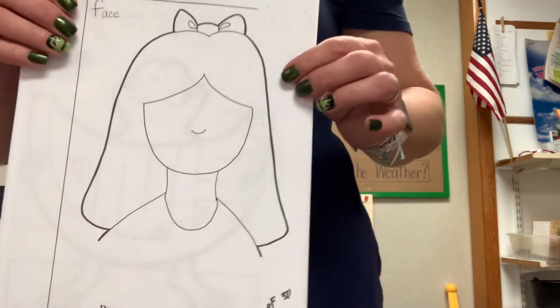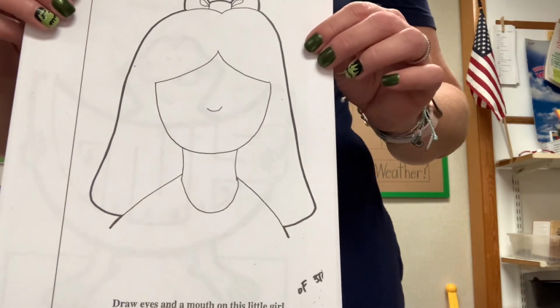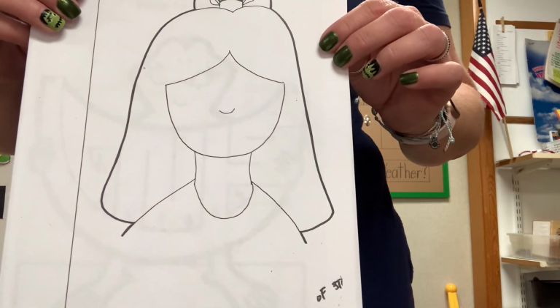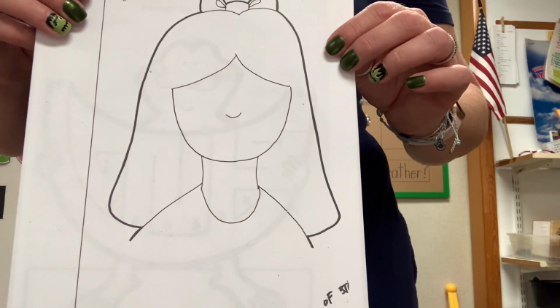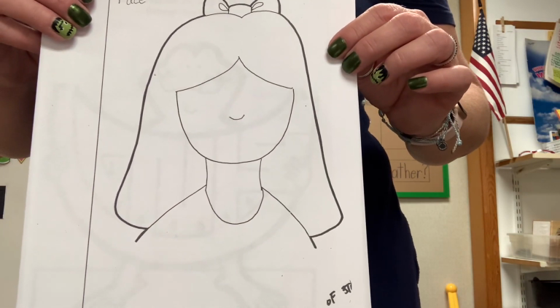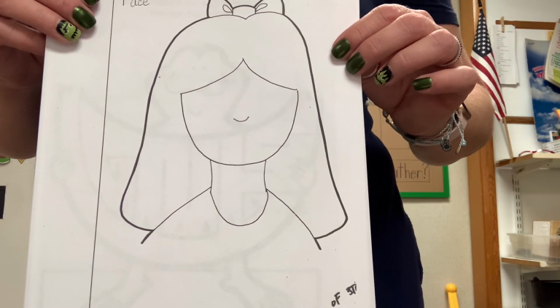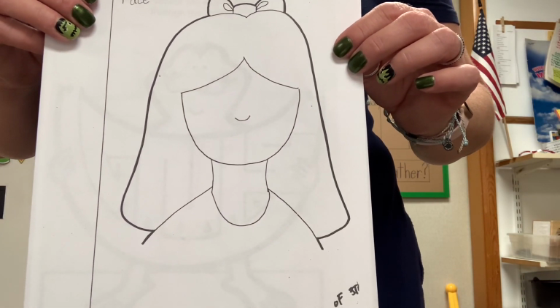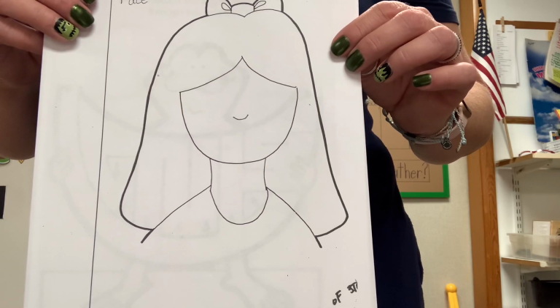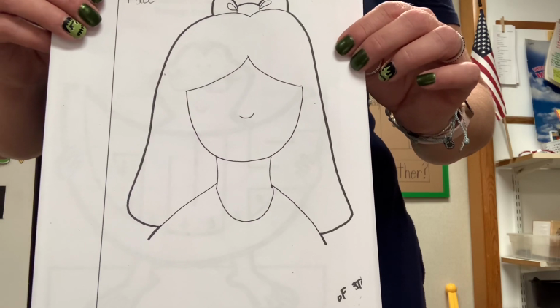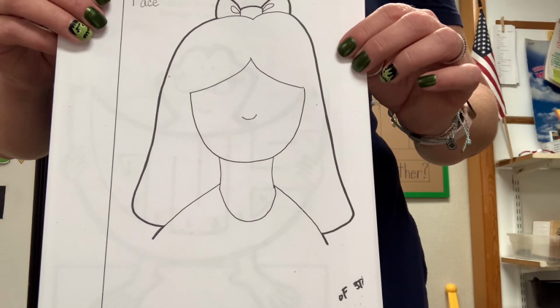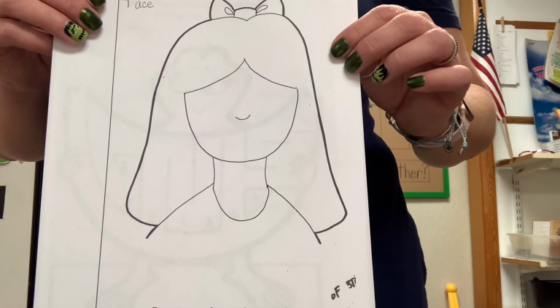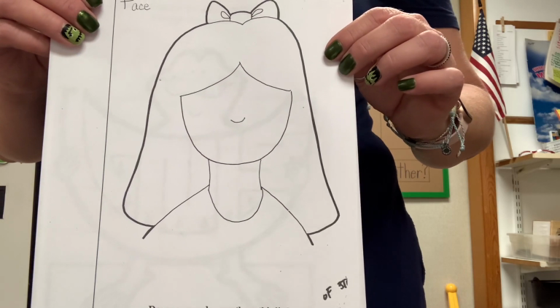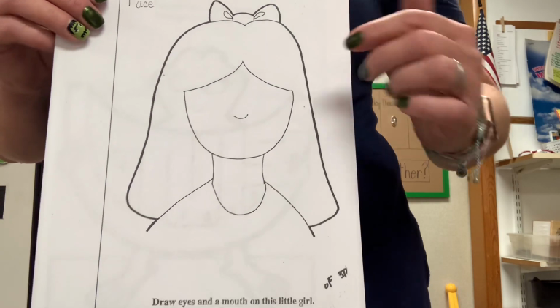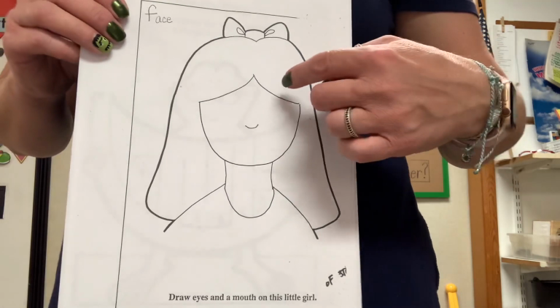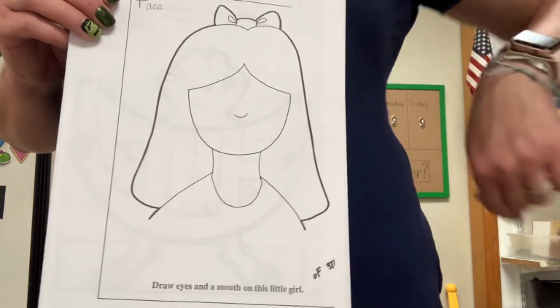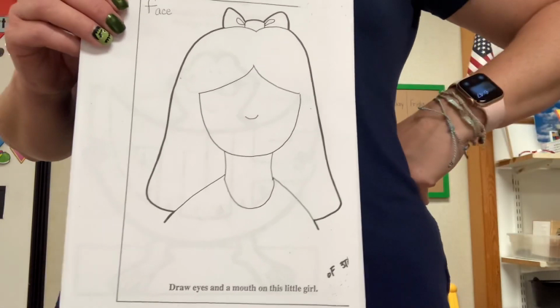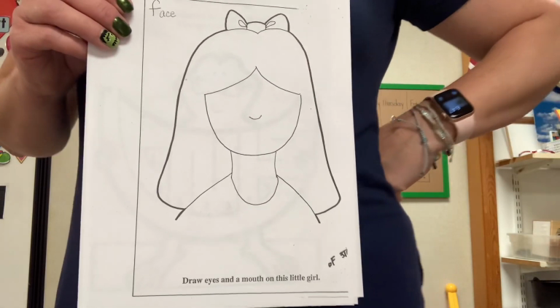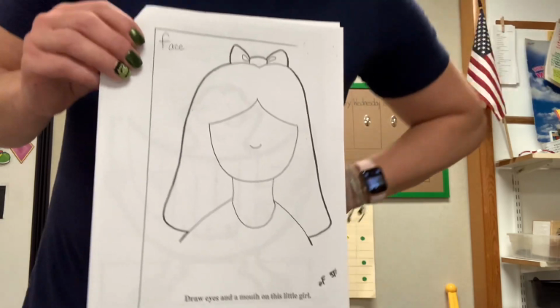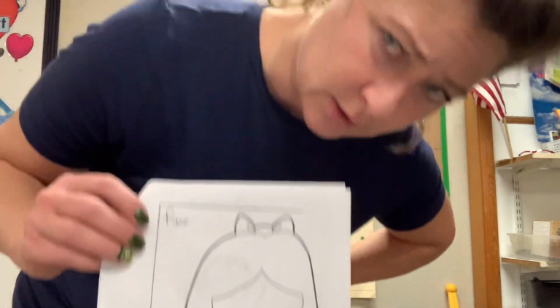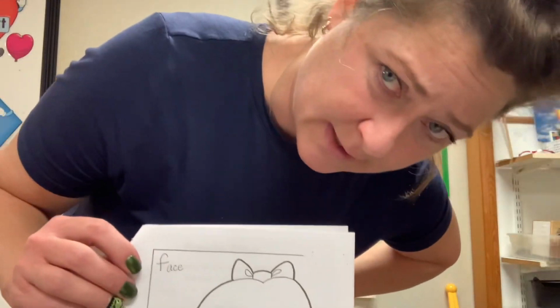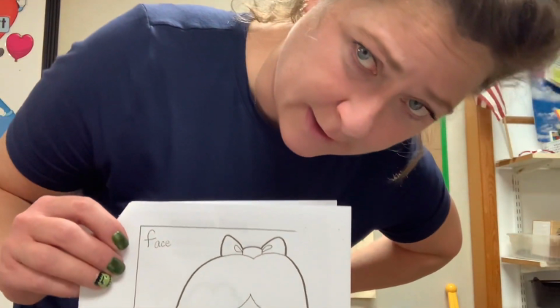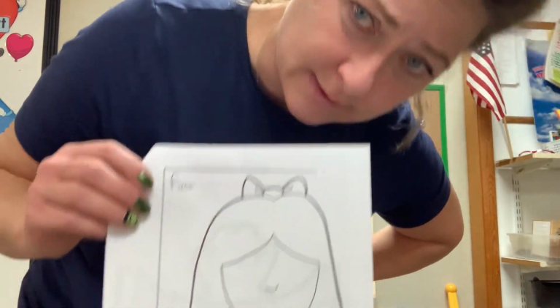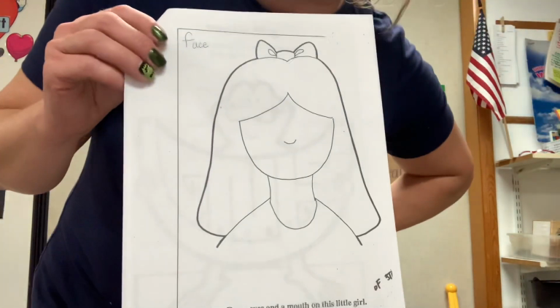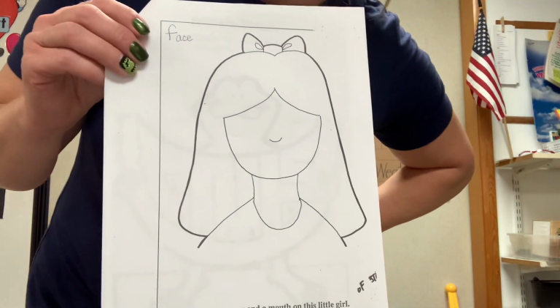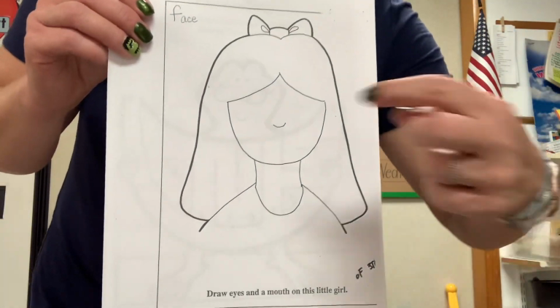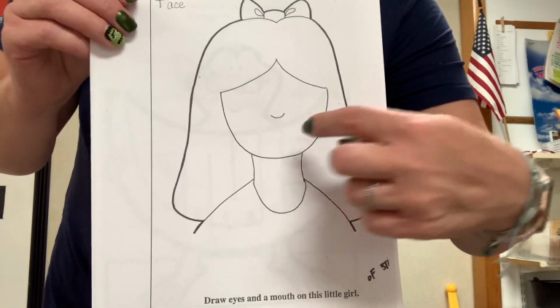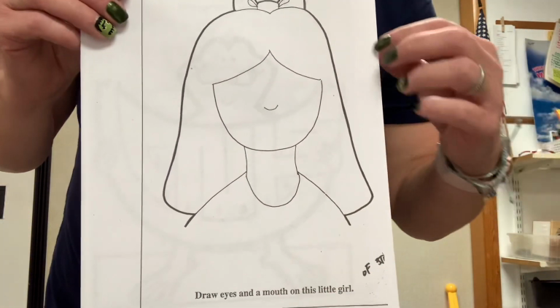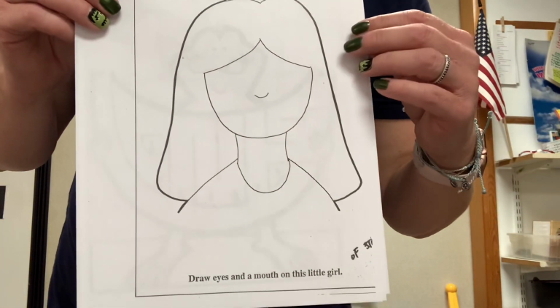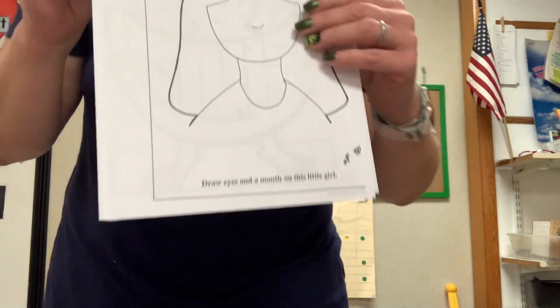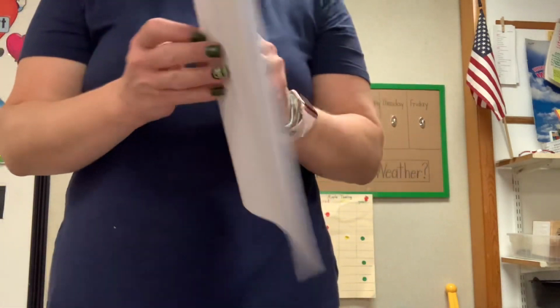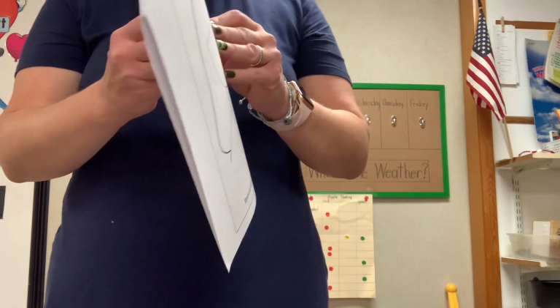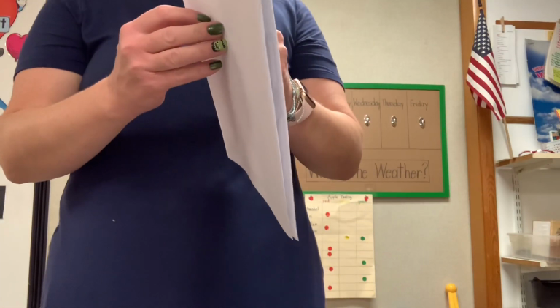I want you to draw a face — any face you want. But this girl certainly needs a face. She's missing a lot of things, don't you think? Can you draw a face for her? I bet you can.